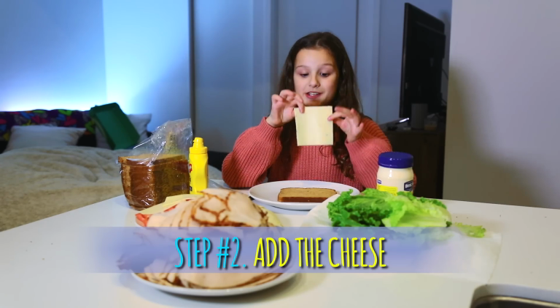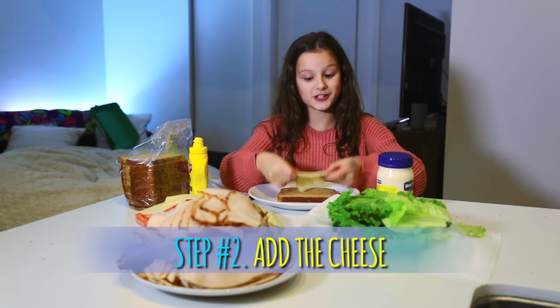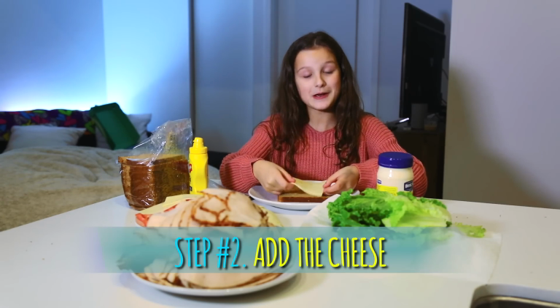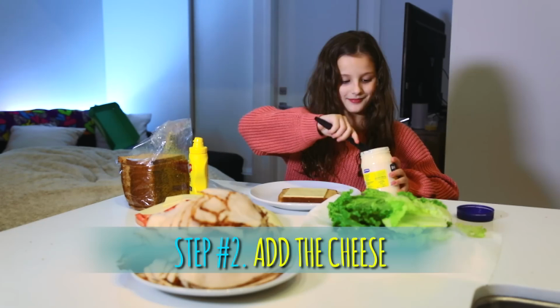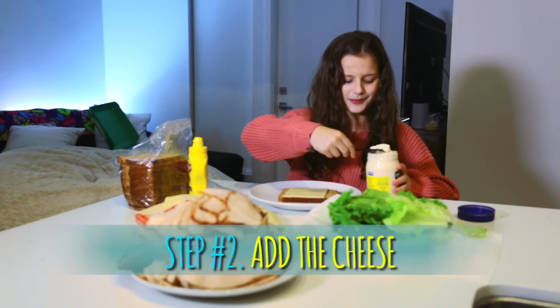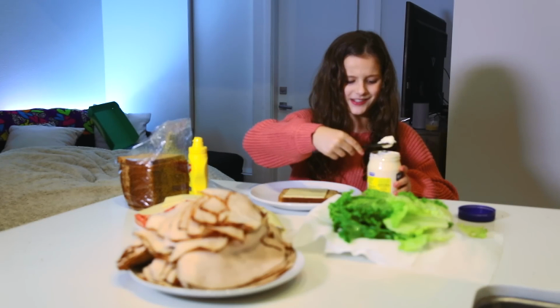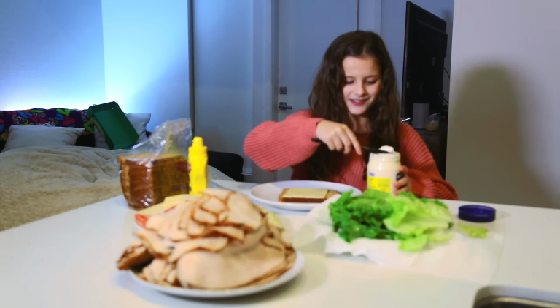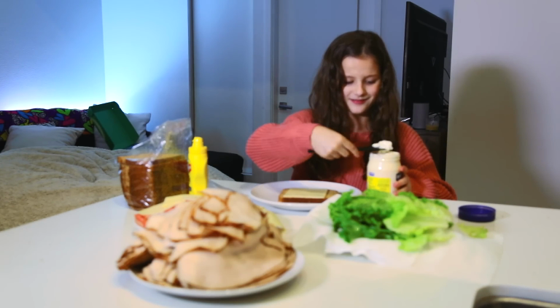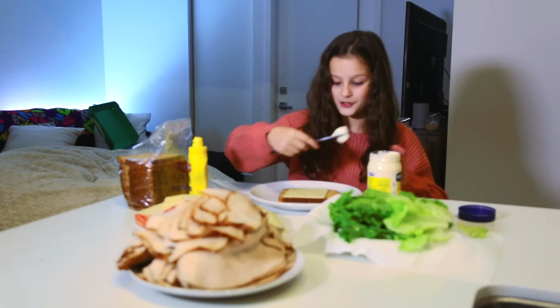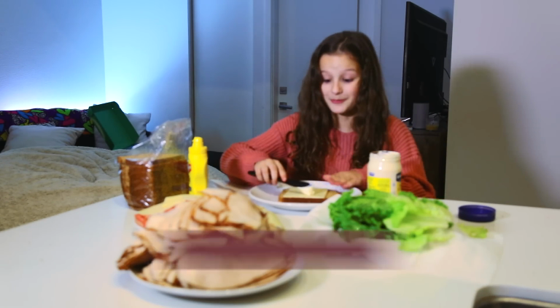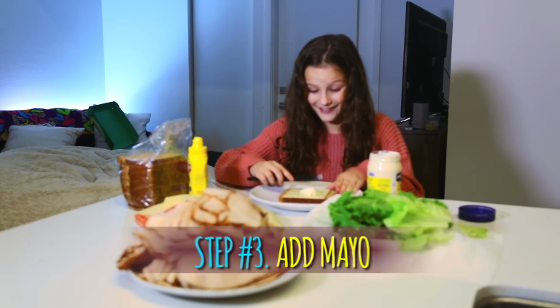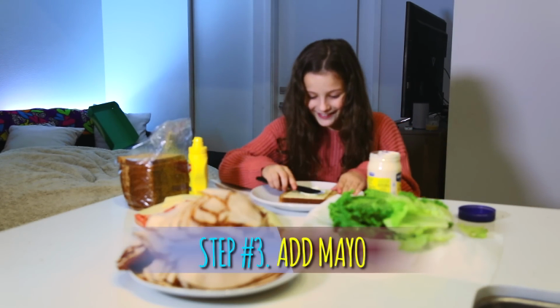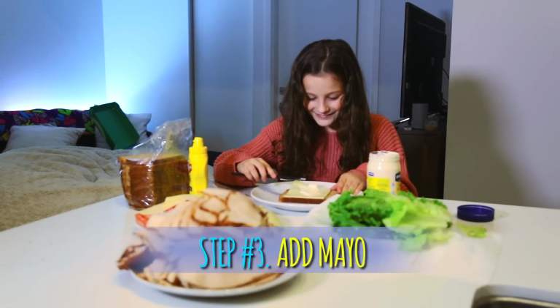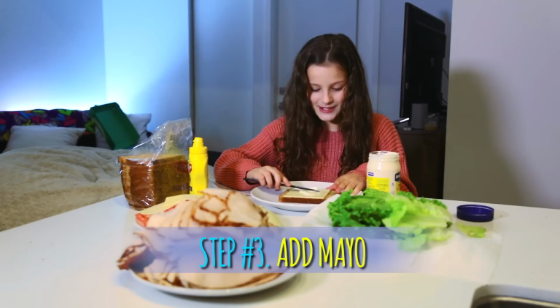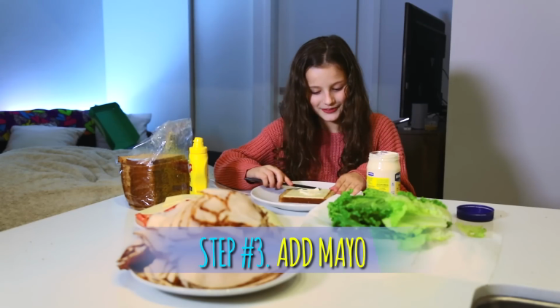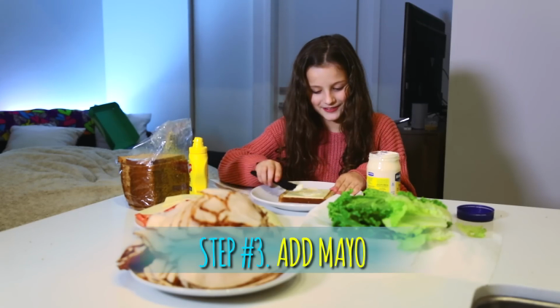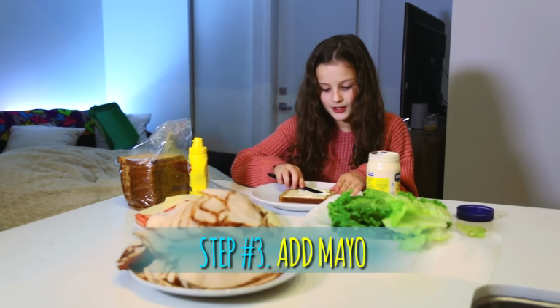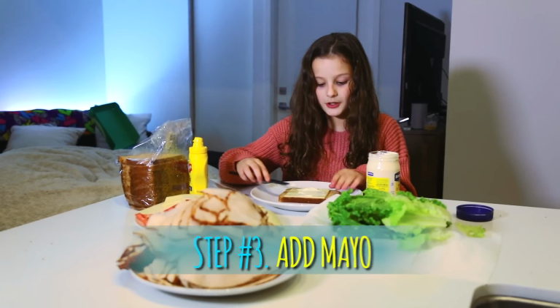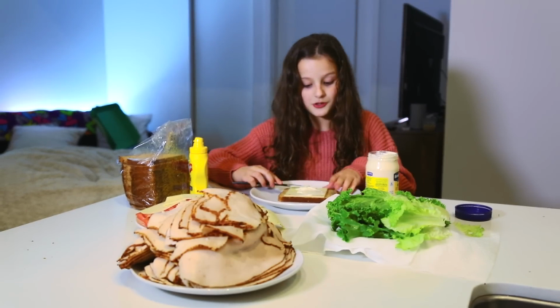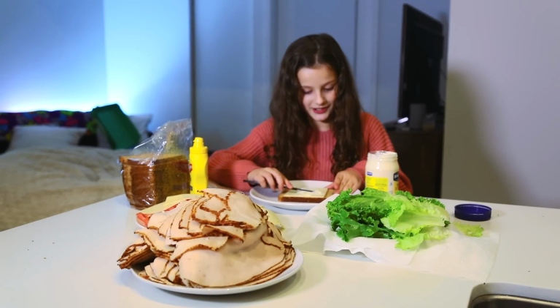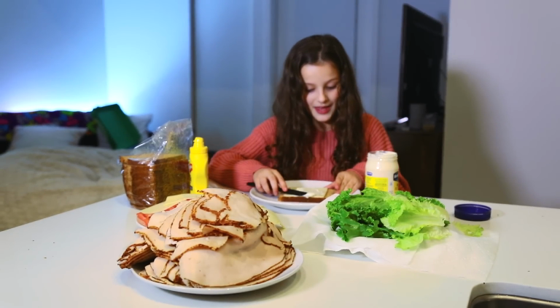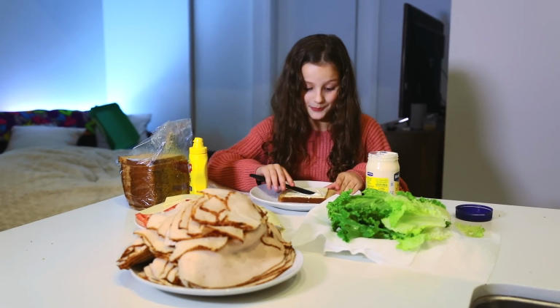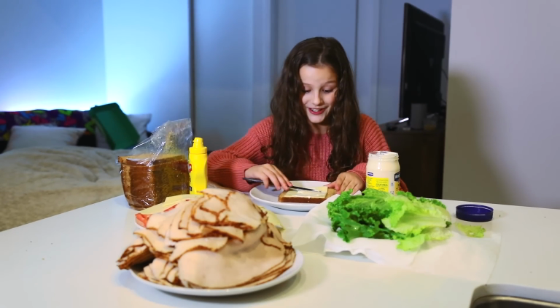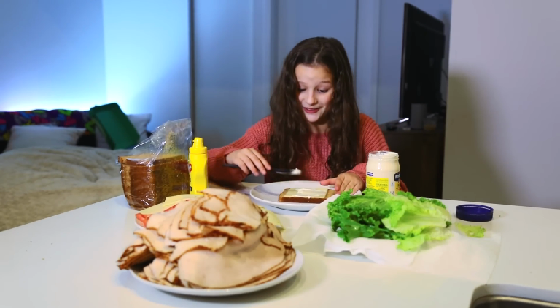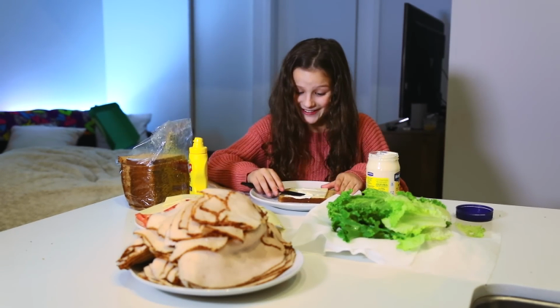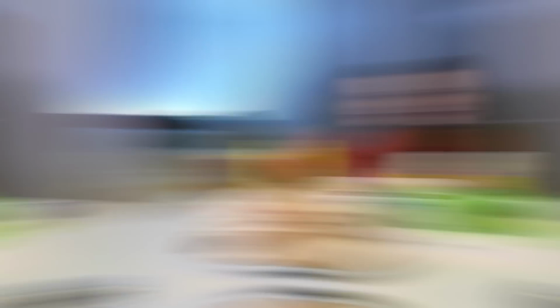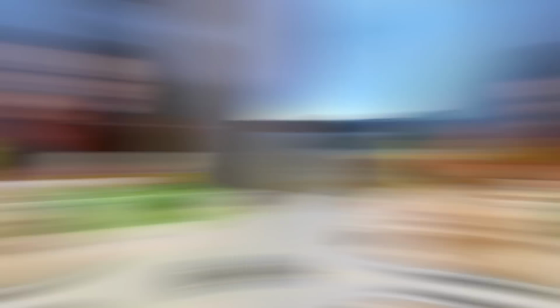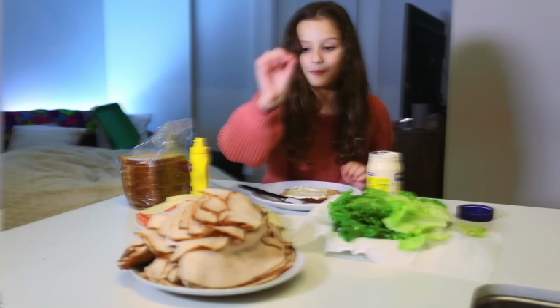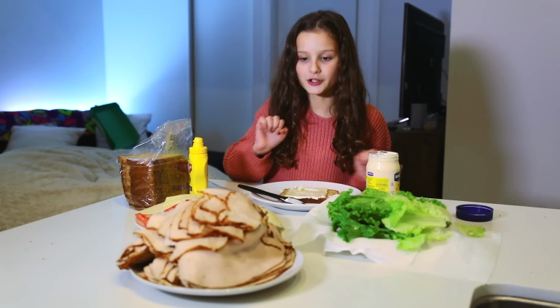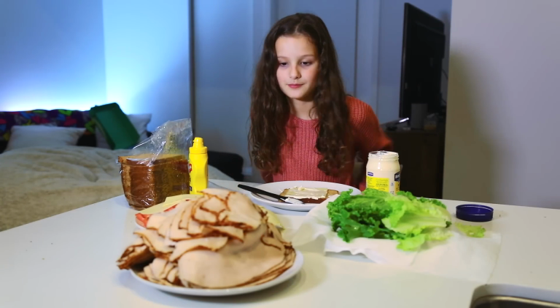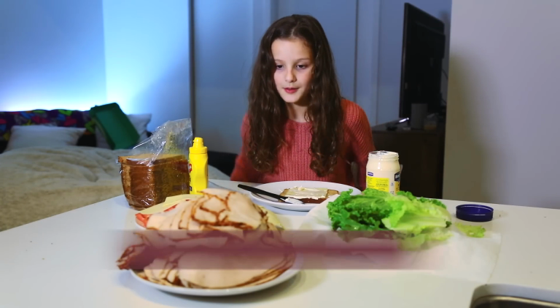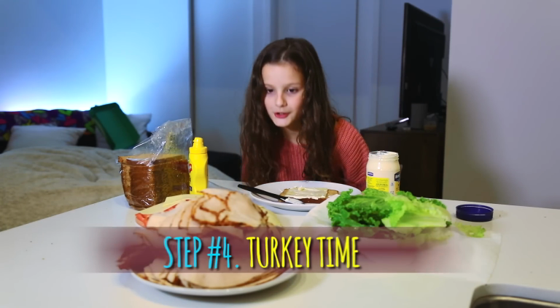One slice of cheese, I love mayonnaise — how much should I put on? That's probably good. And then we're gonna do turkey, and just keep on doing it. Turkey, turkey.